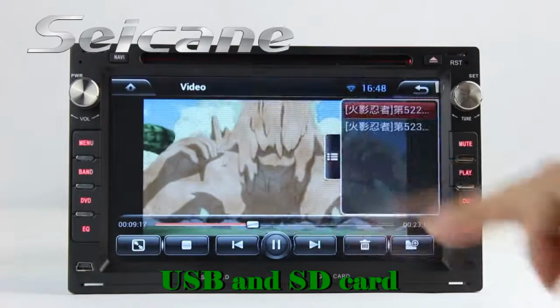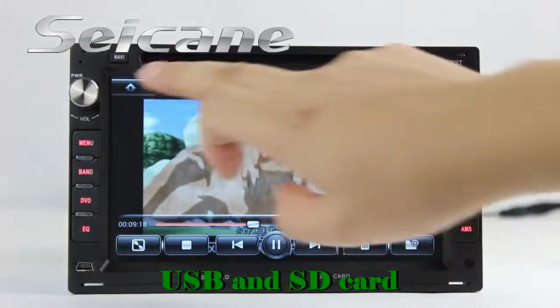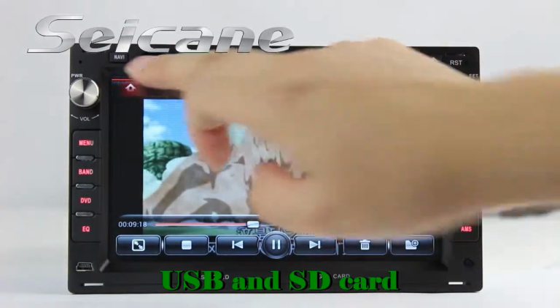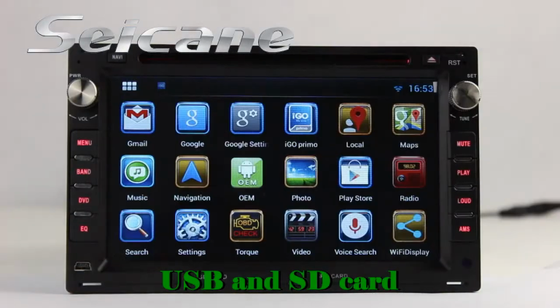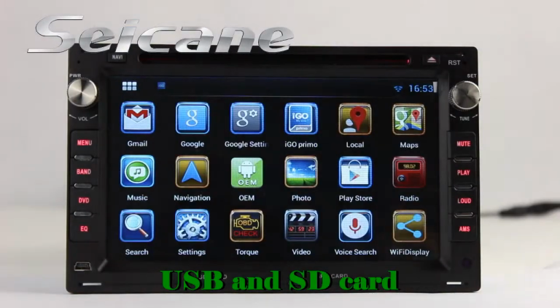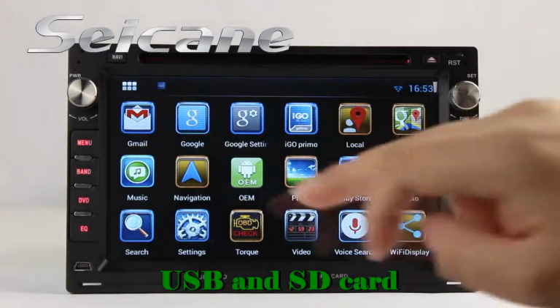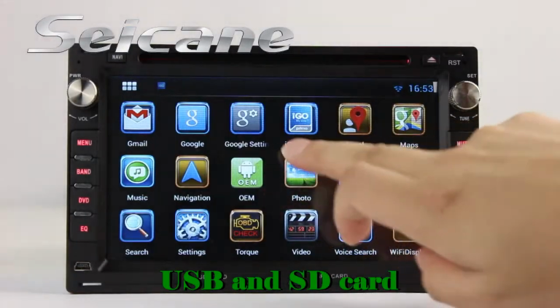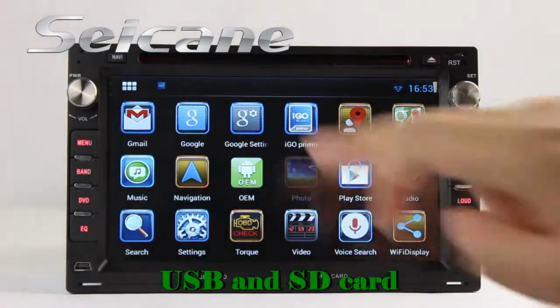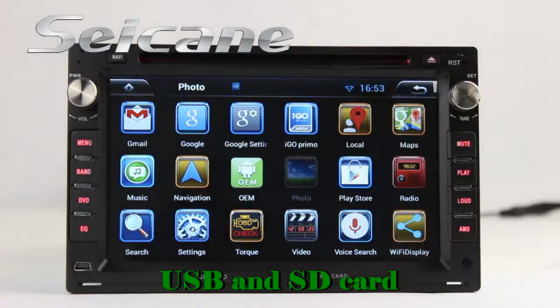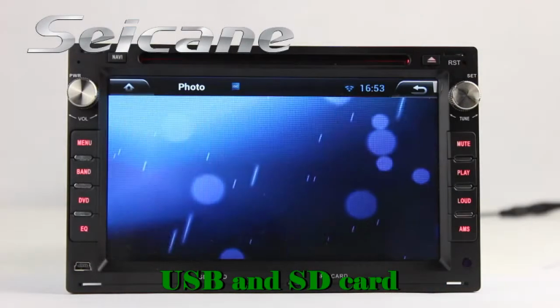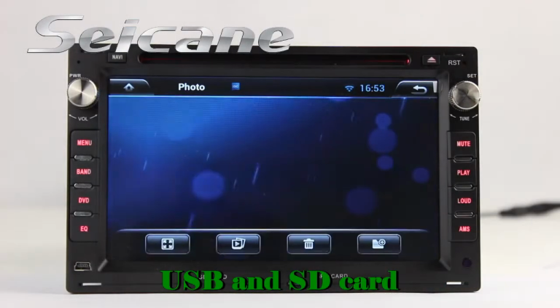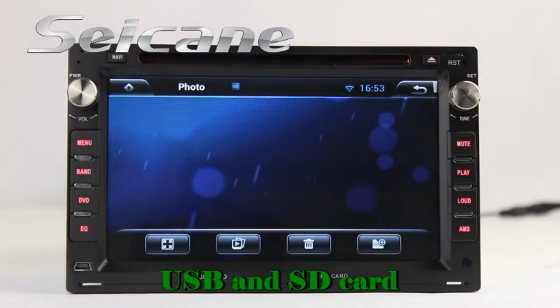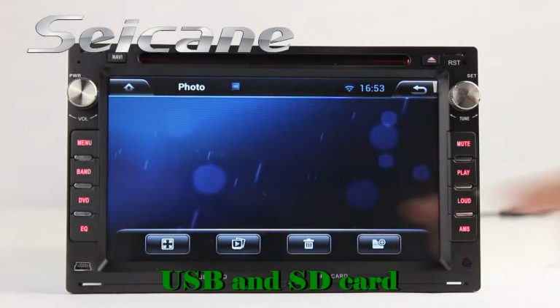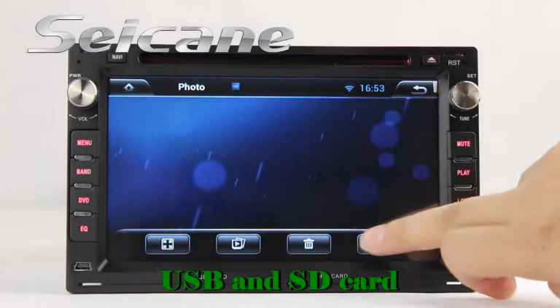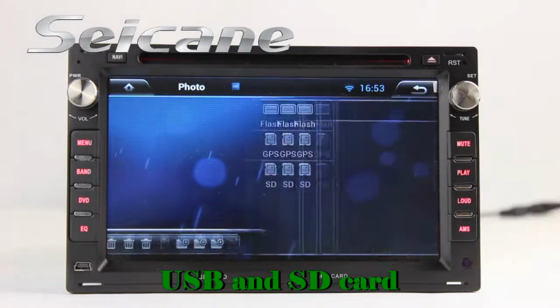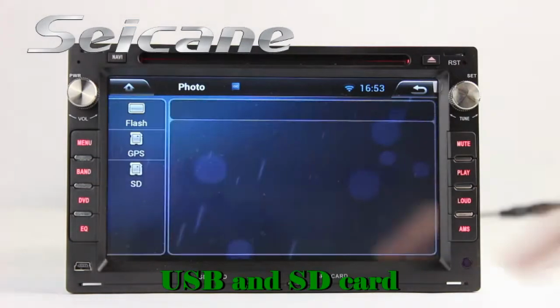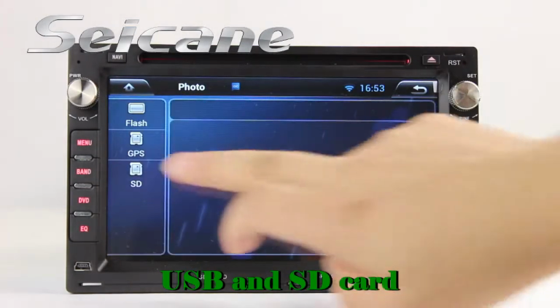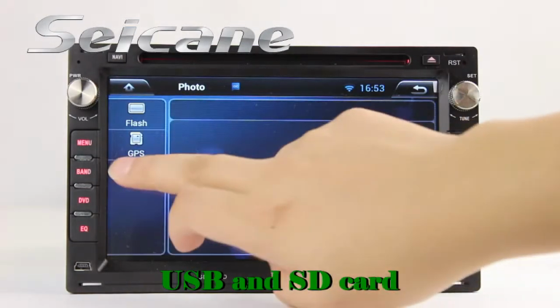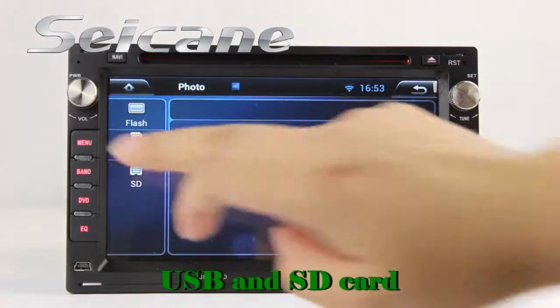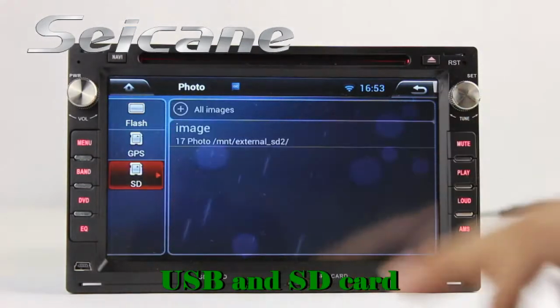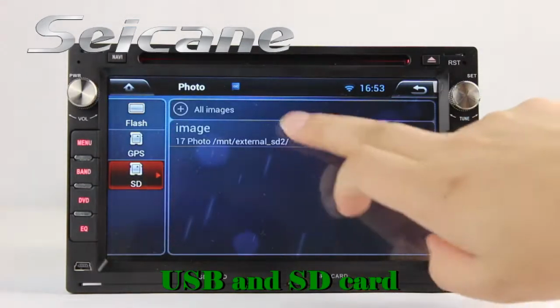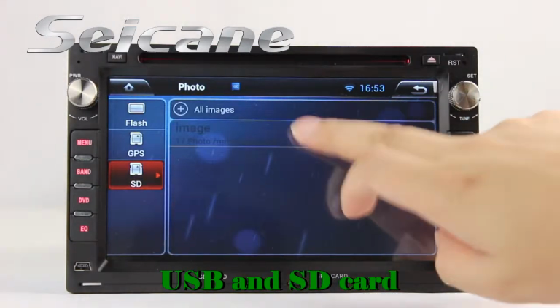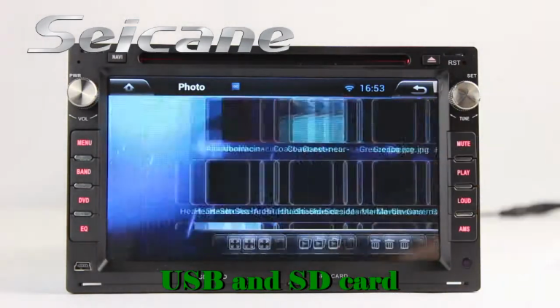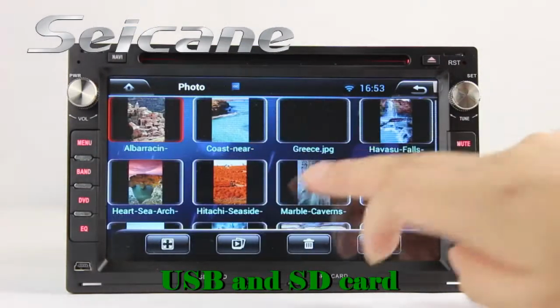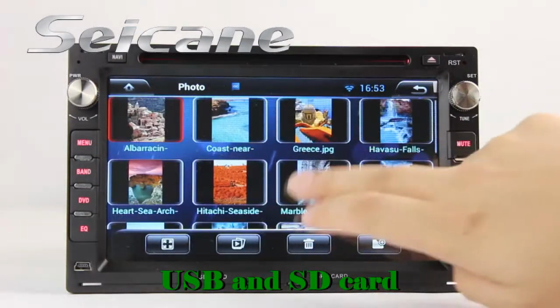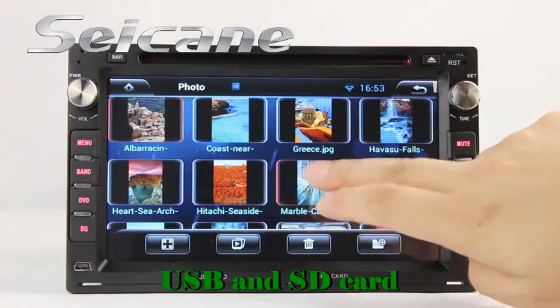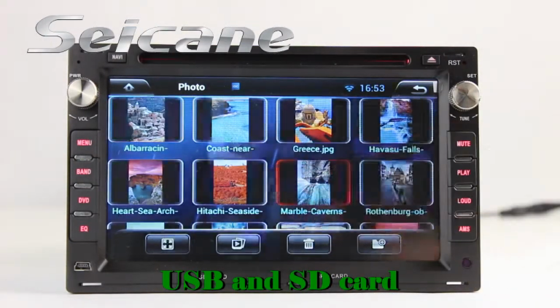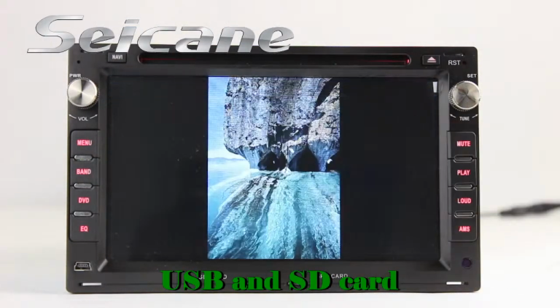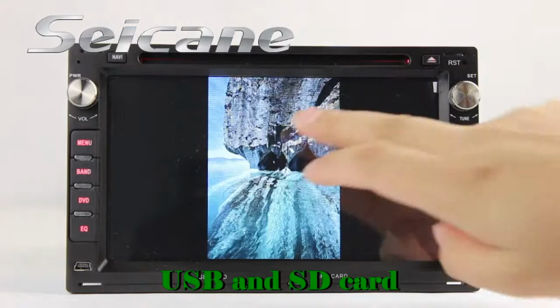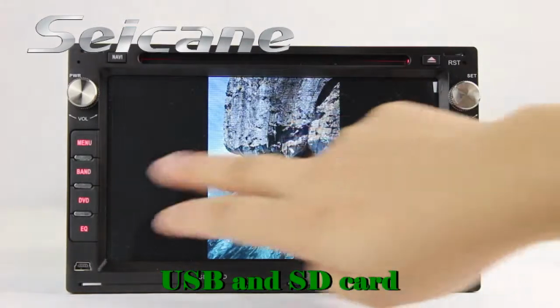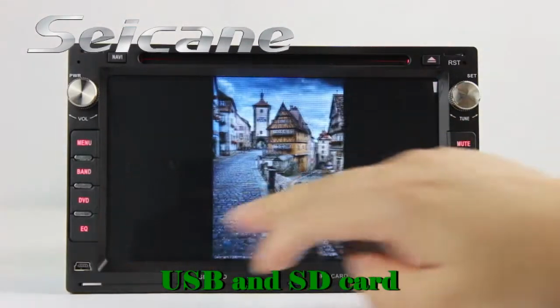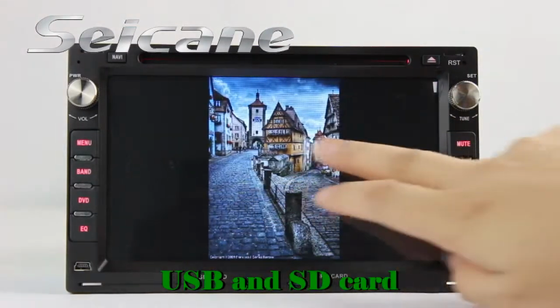Go back to the main menu and enter the photo interface. Select photos from the SD card and you can view them by sliding your fingers on the screen.